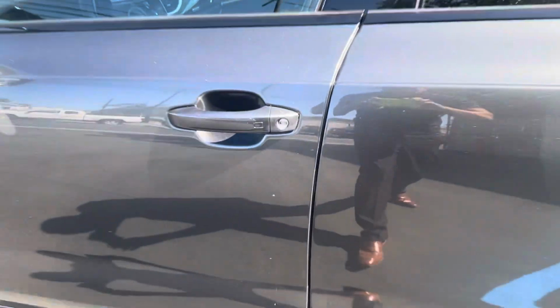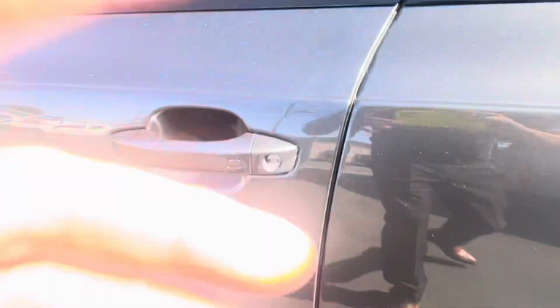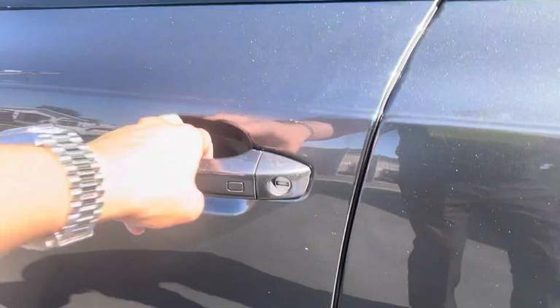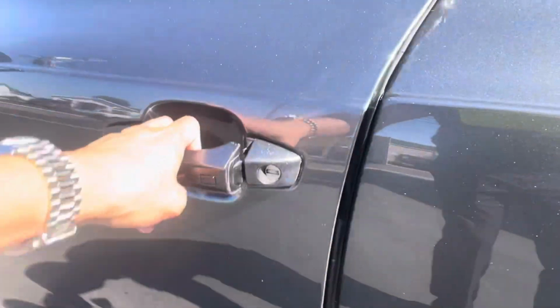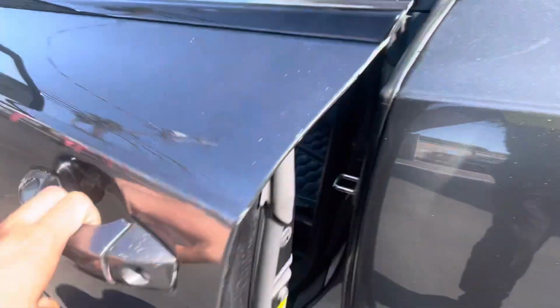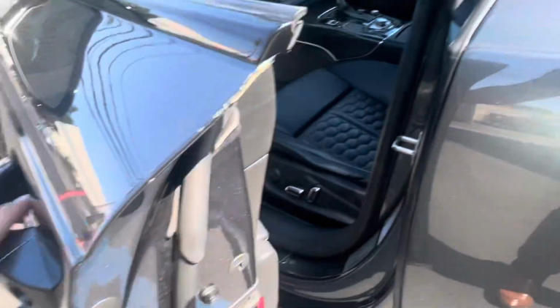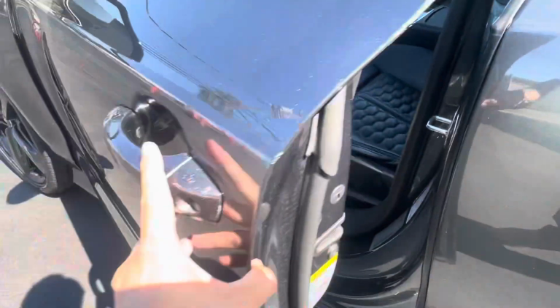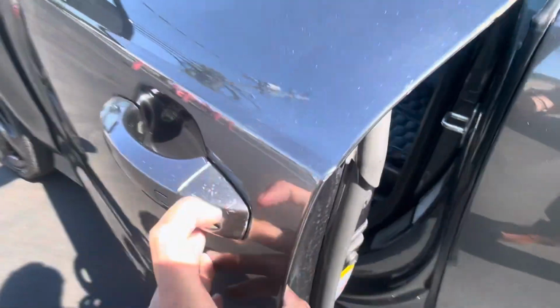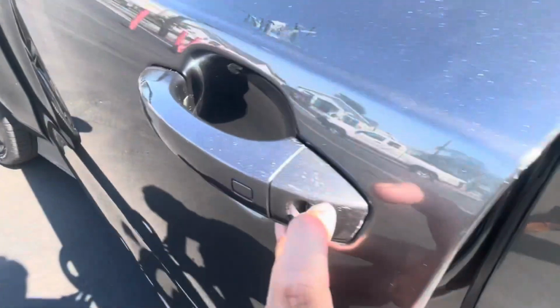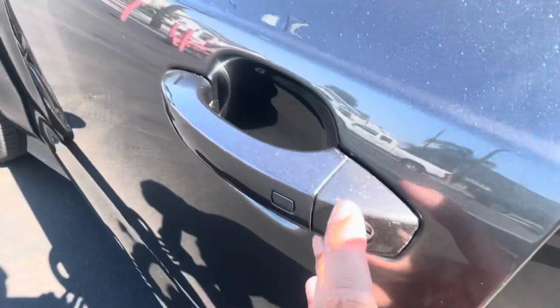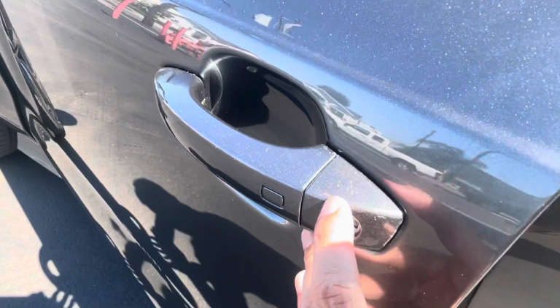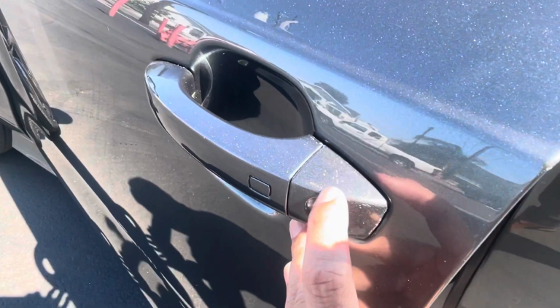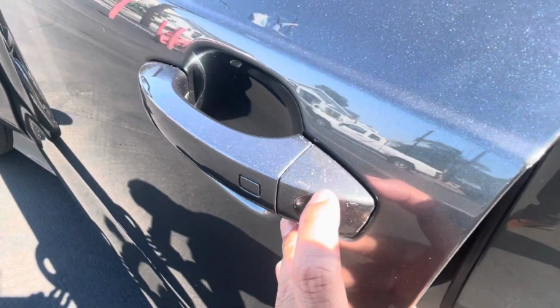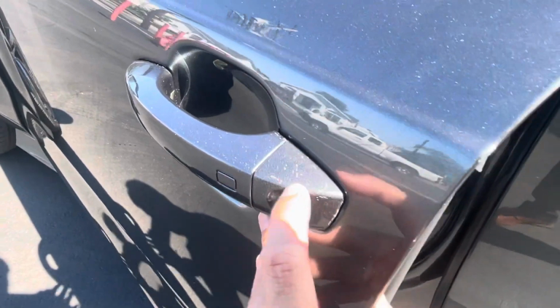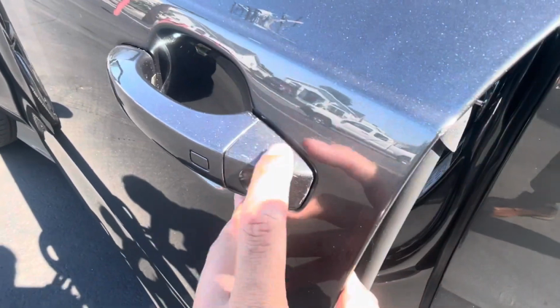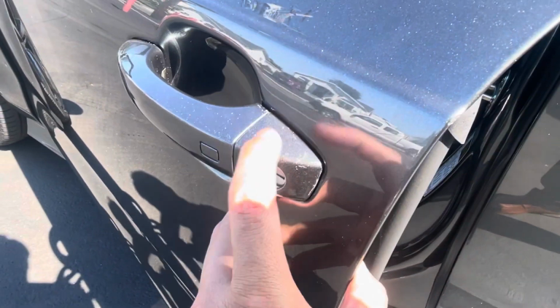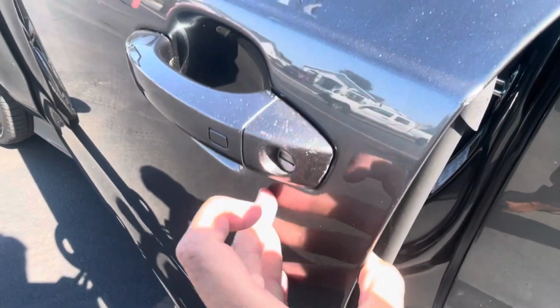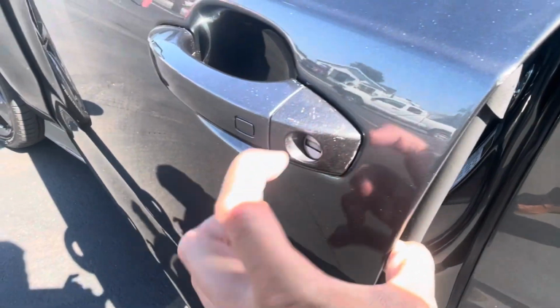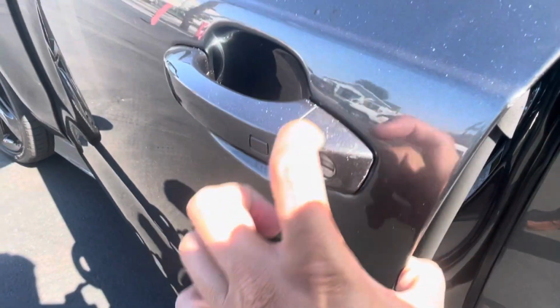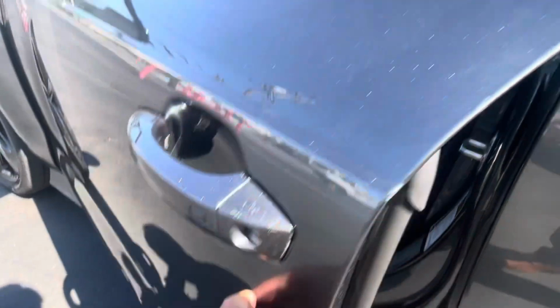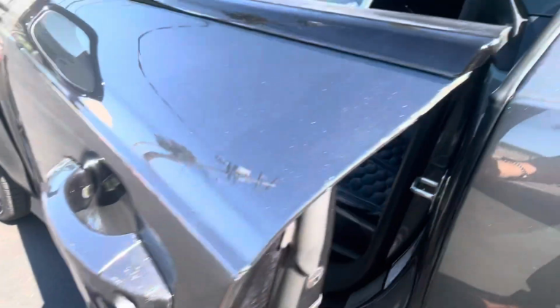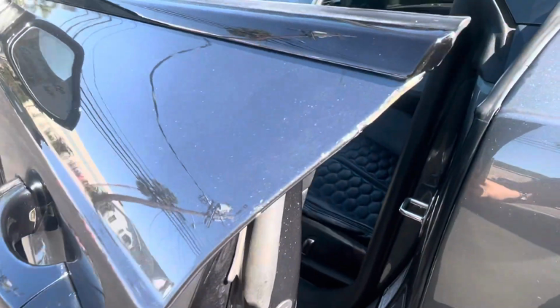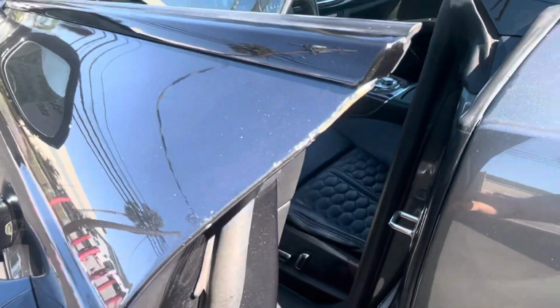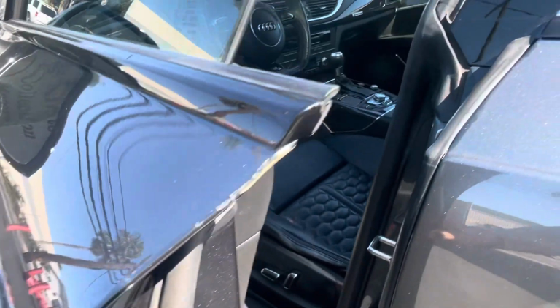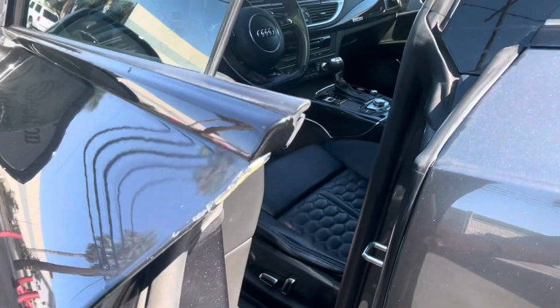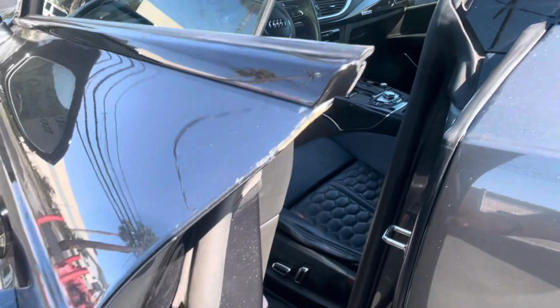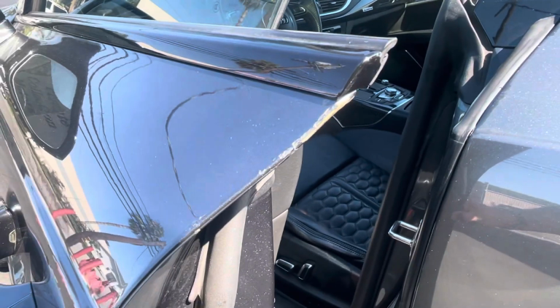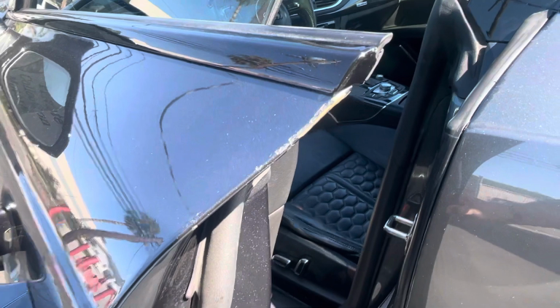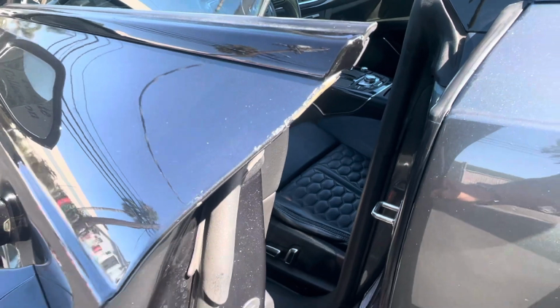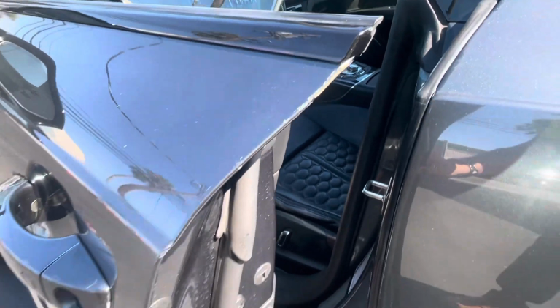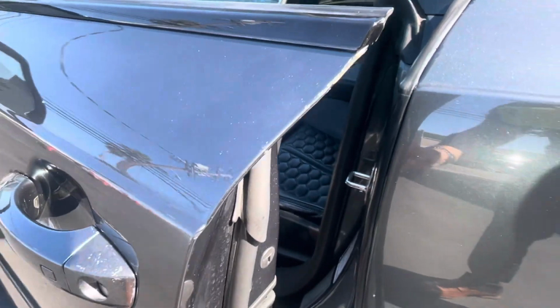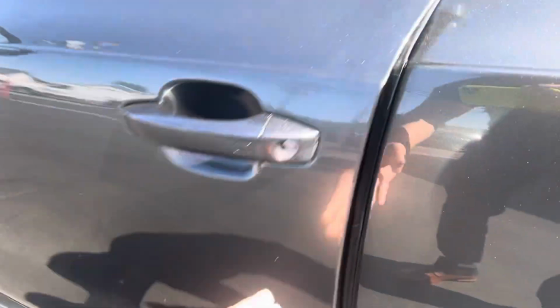Did notice you have the spots right here on this little plastic part for the door handle, and also right in there — I want to see if you can get those touched up.